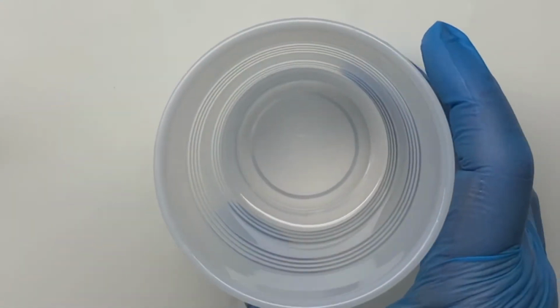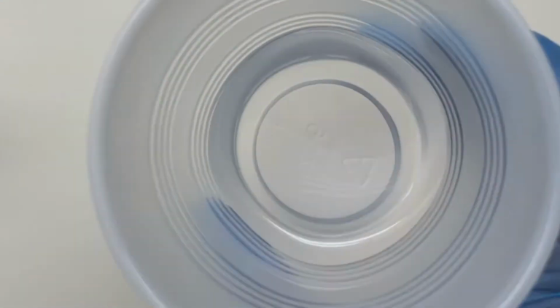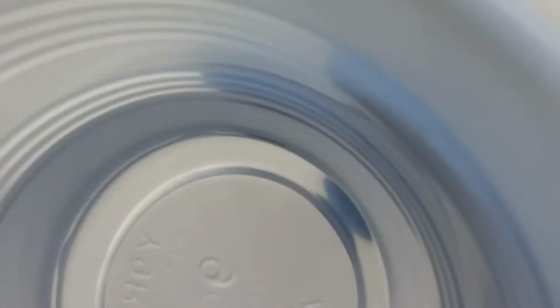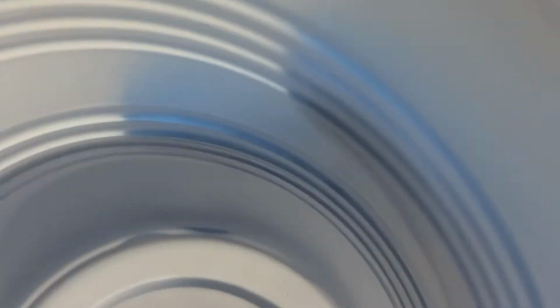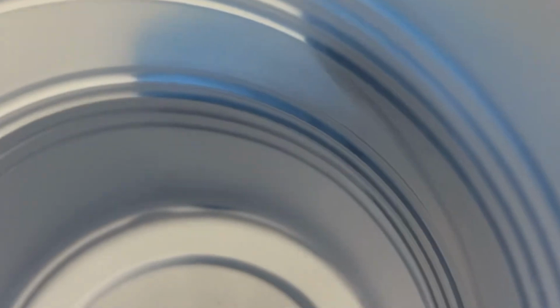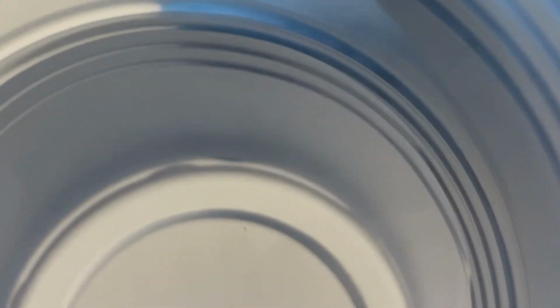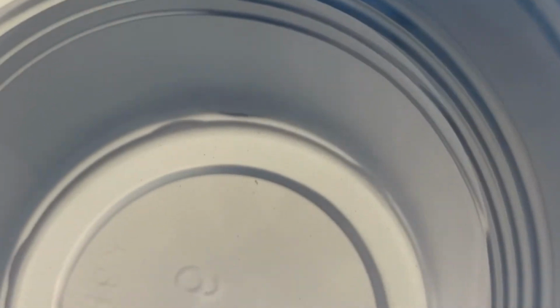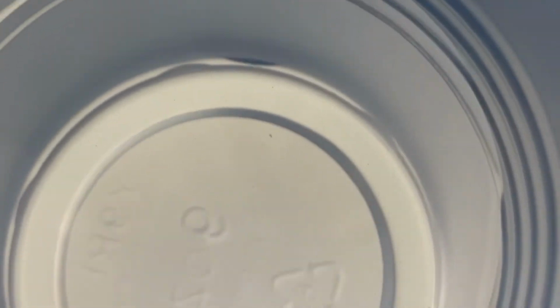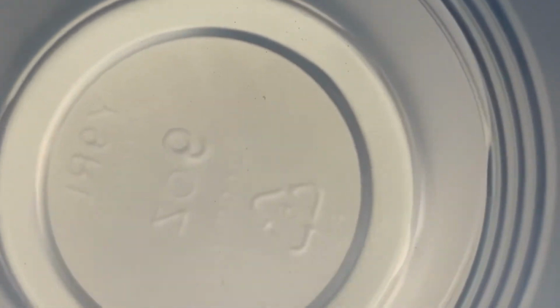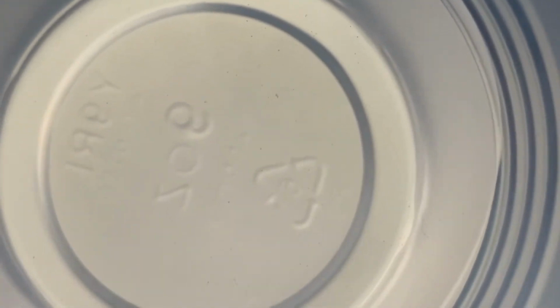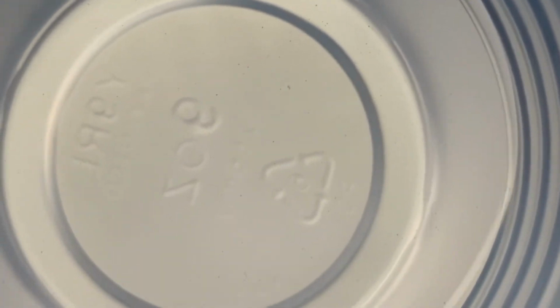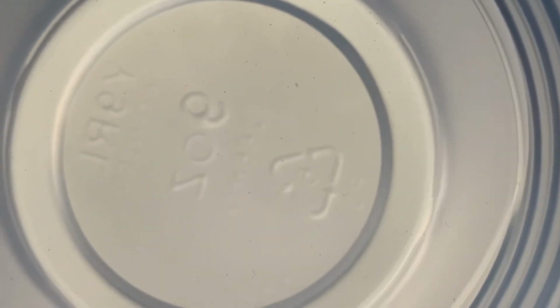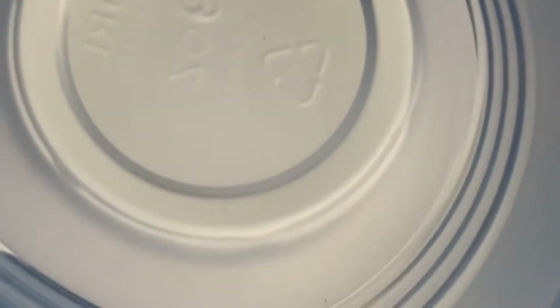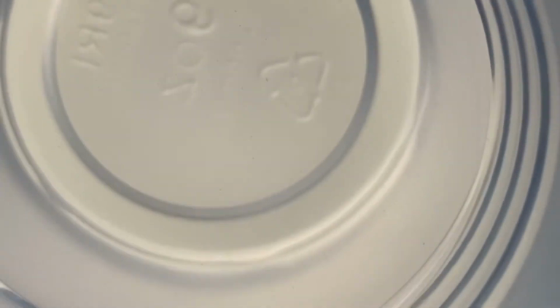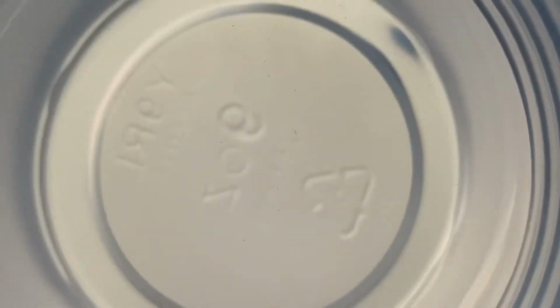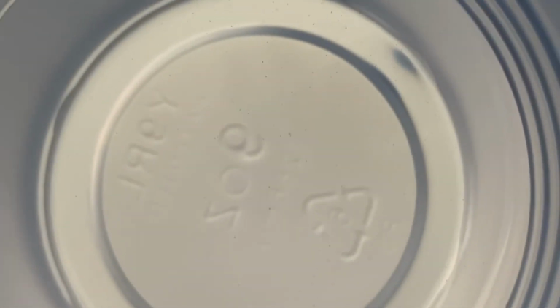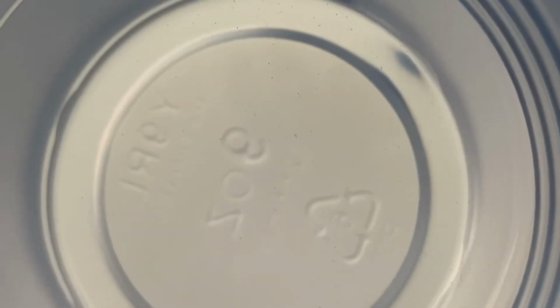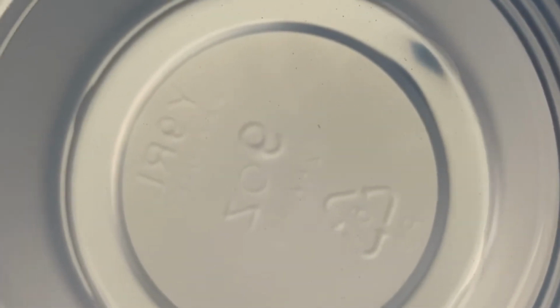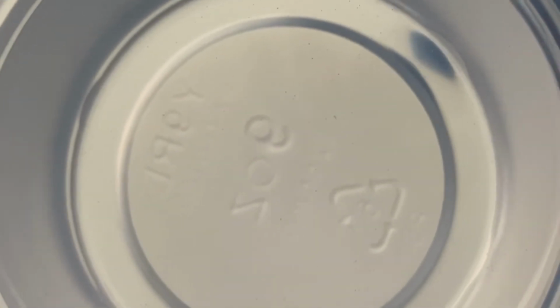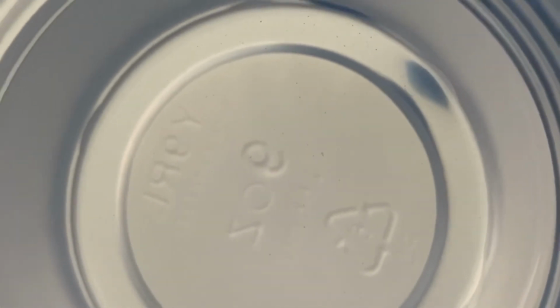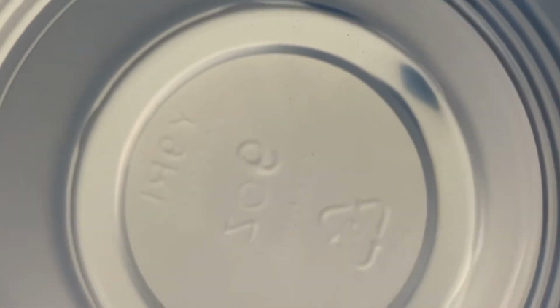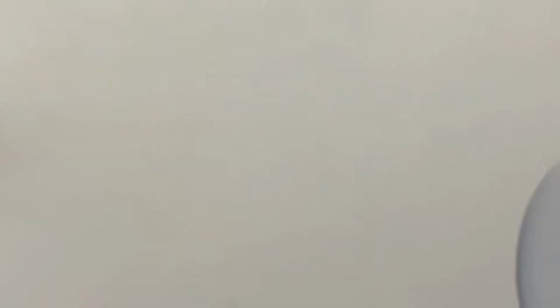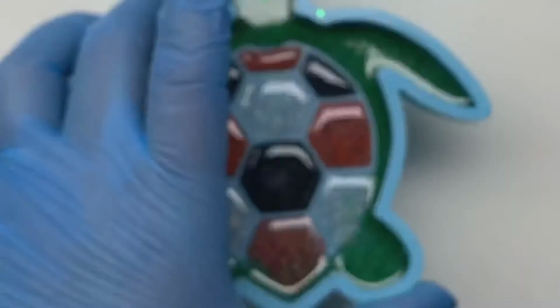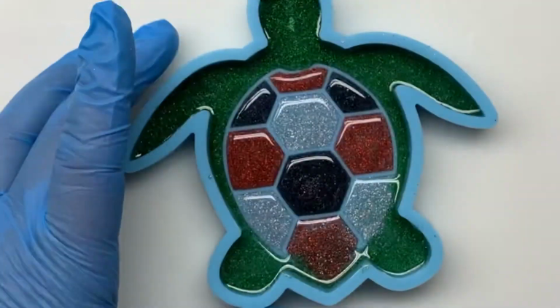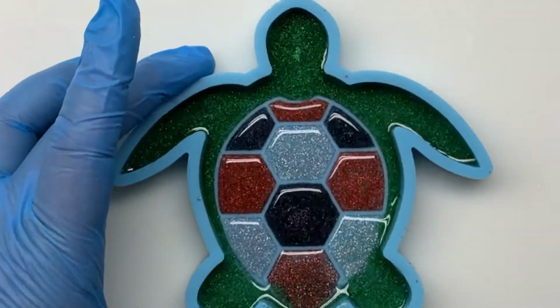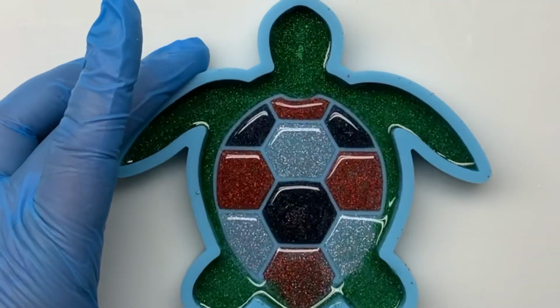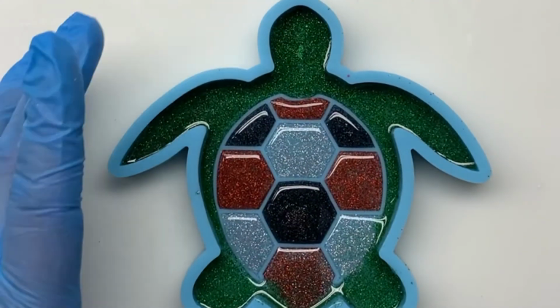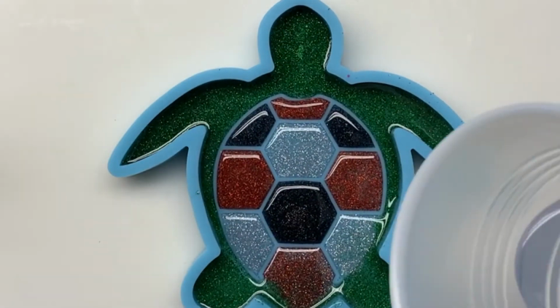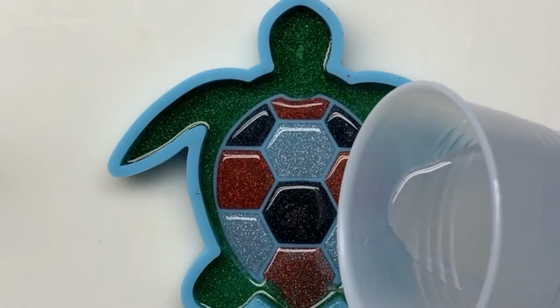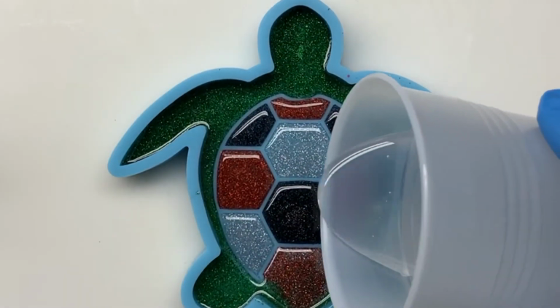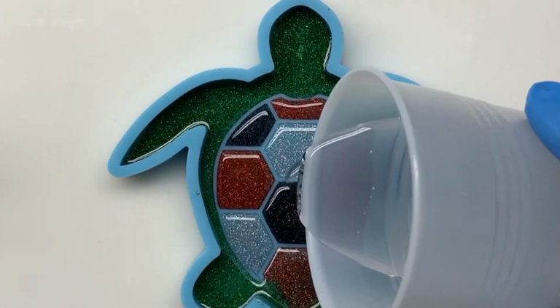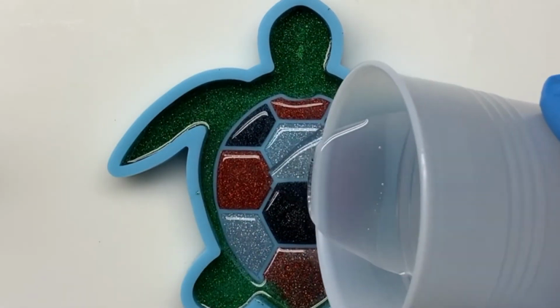As you can see, after about five minutes, all of those bubbles have cleared up. It is crystal clear and ready for you to pour into your mold.